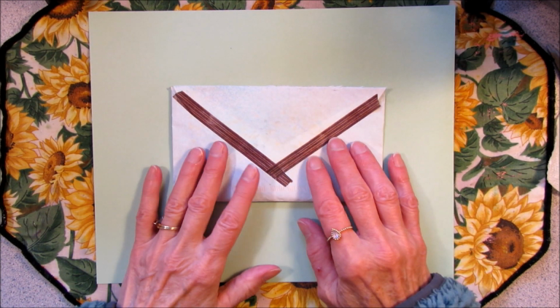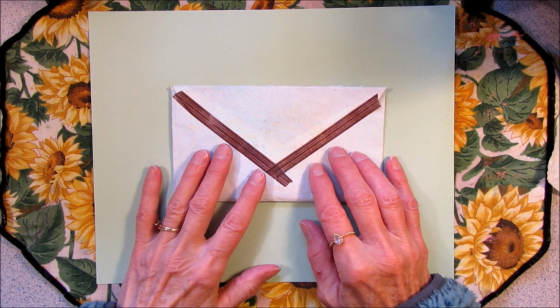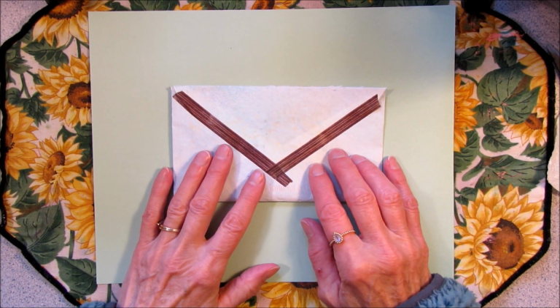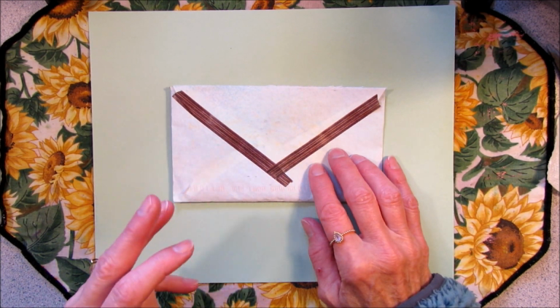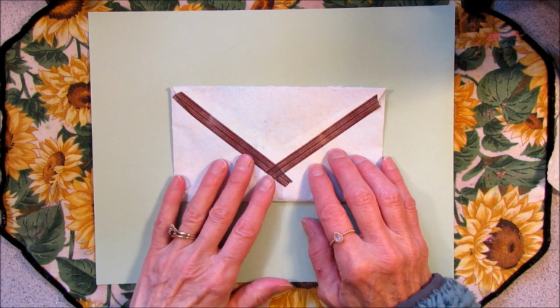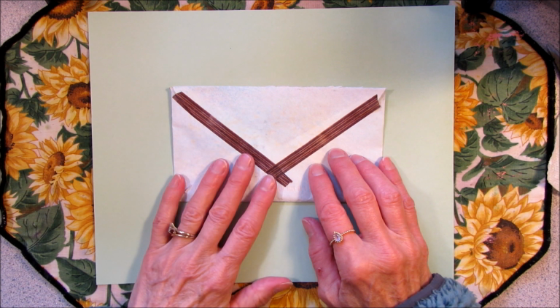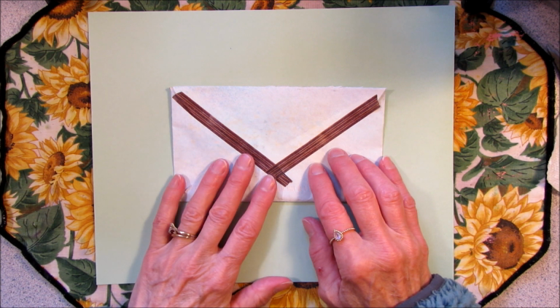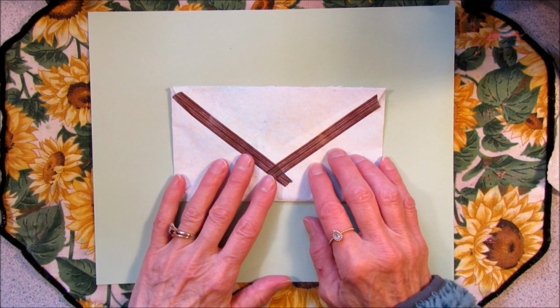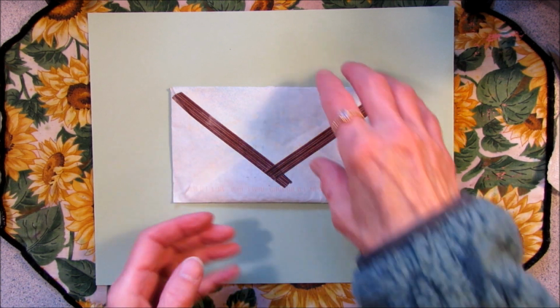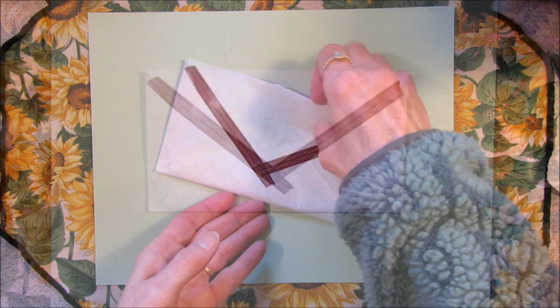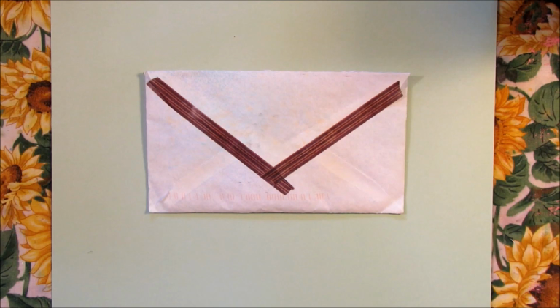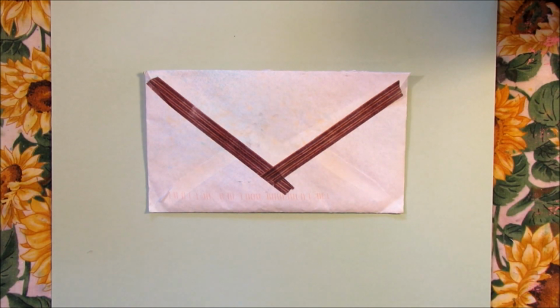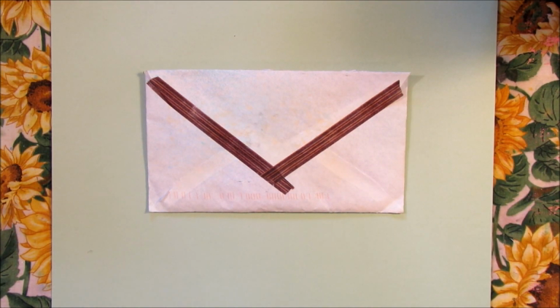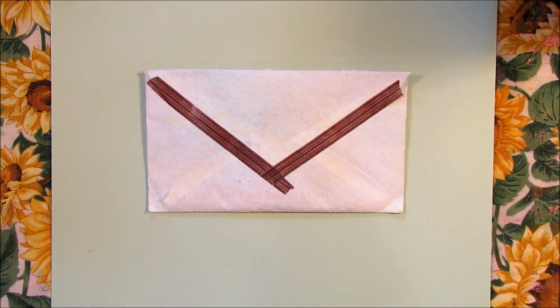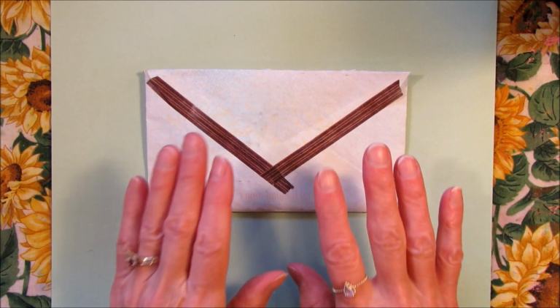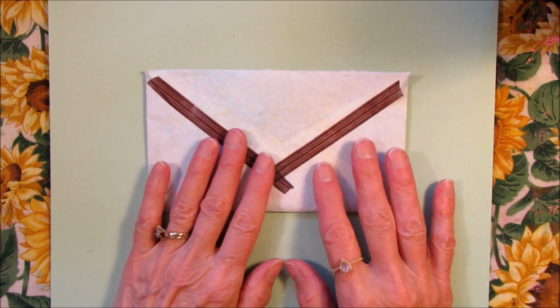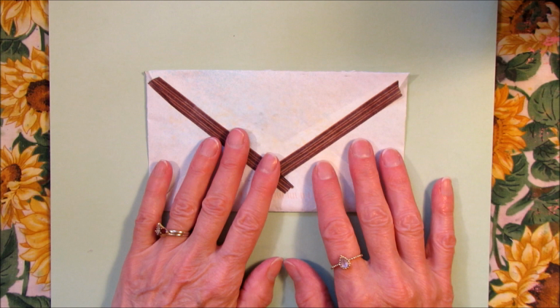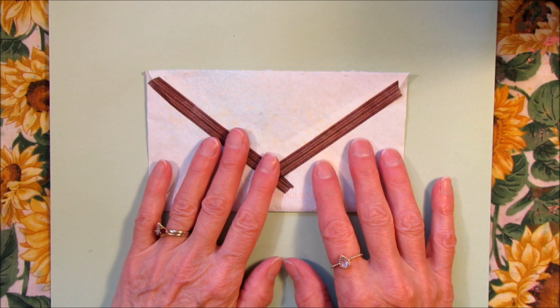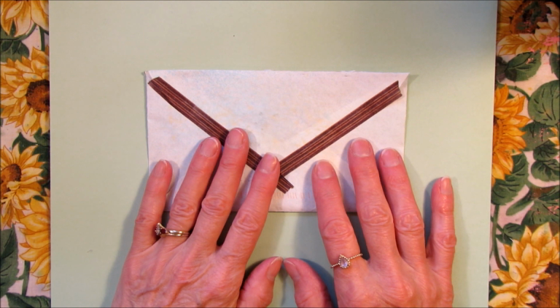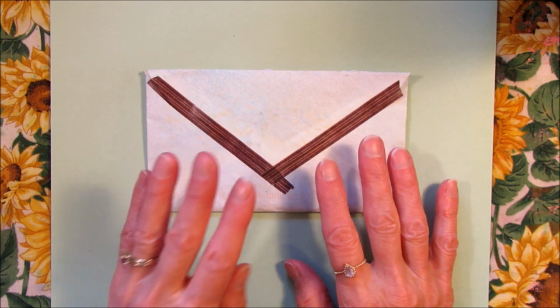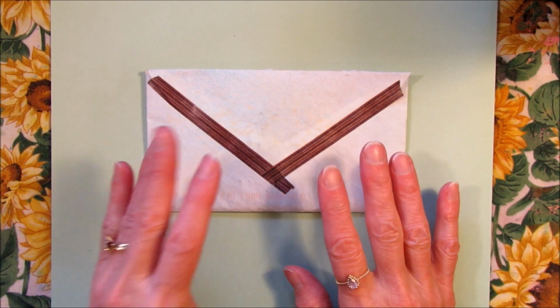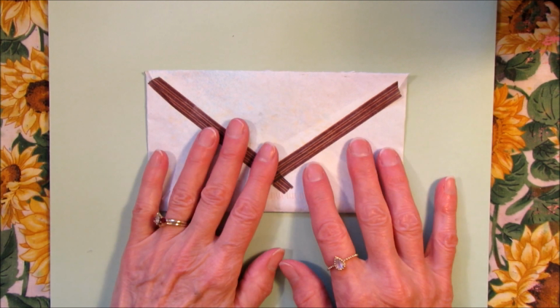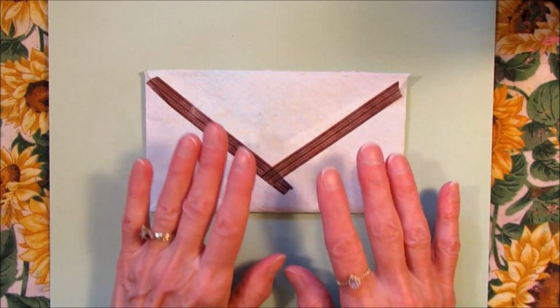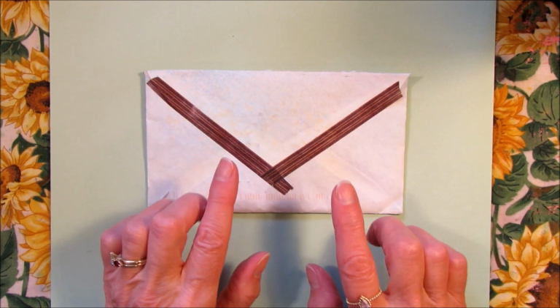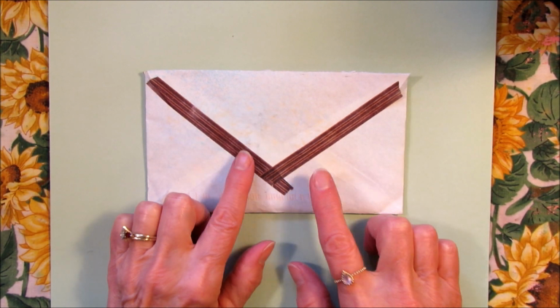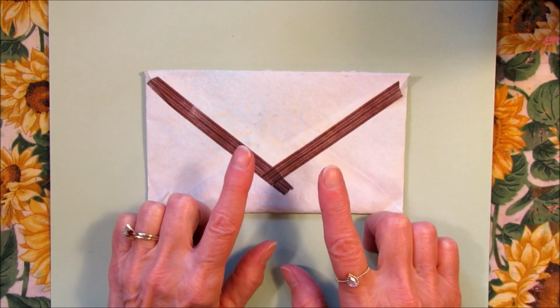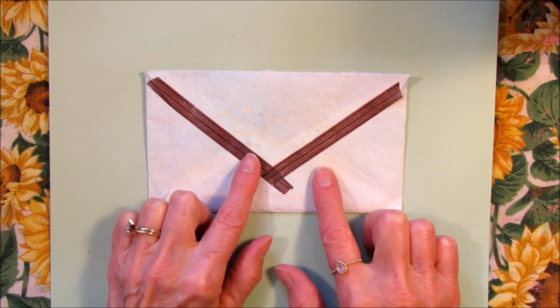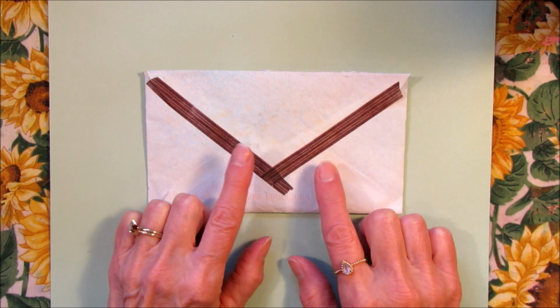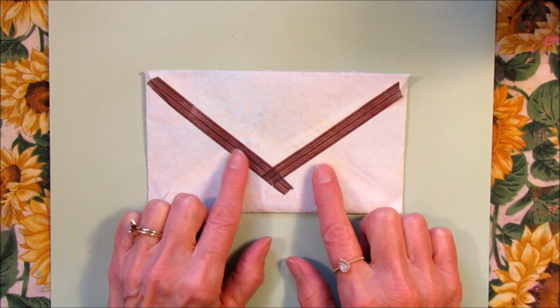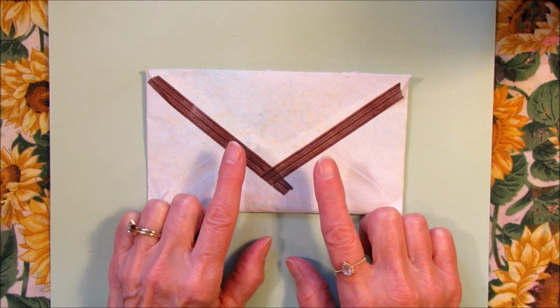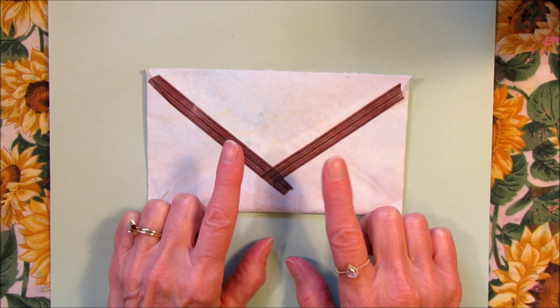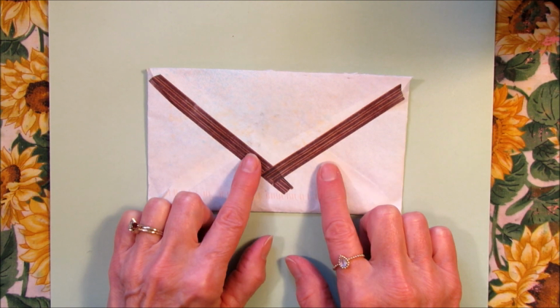After that nice walk in the woods, I get to open up my happy mail. I'm so excited to open this up. This is from Brittany — this is my very first ATC swap.